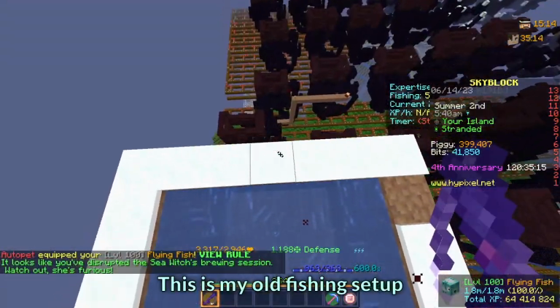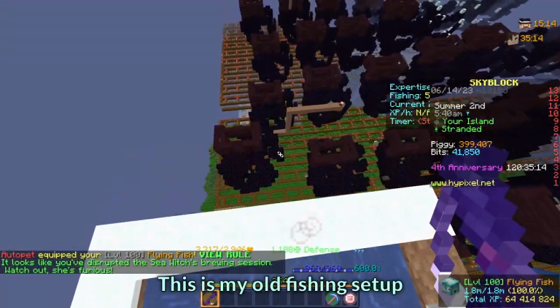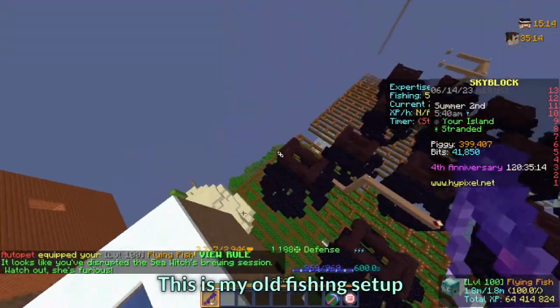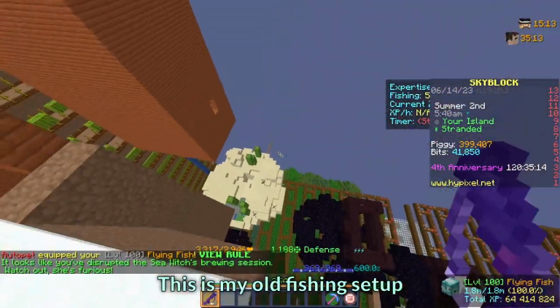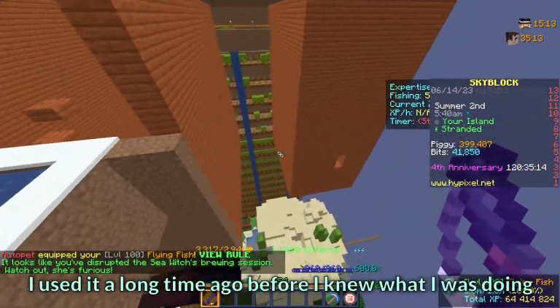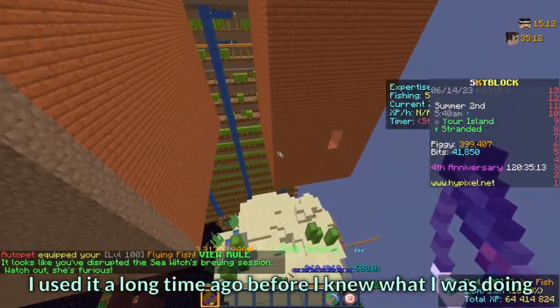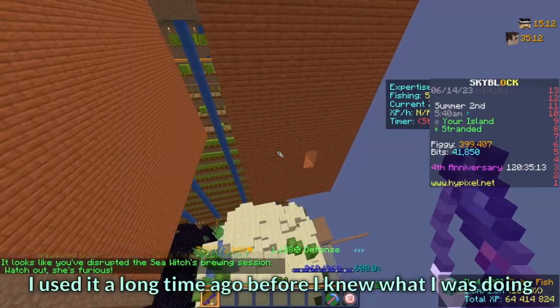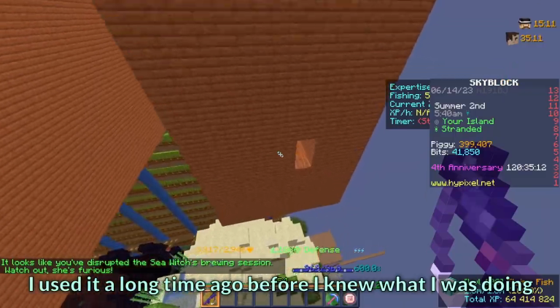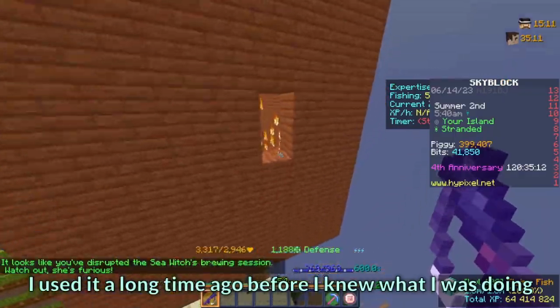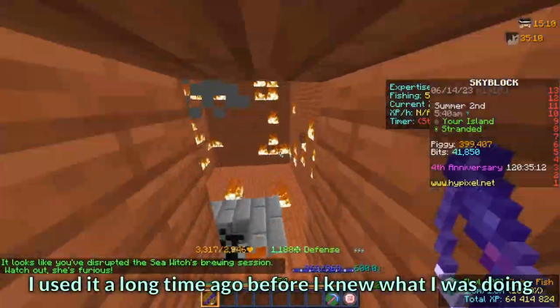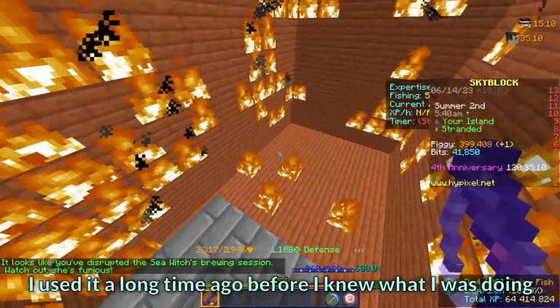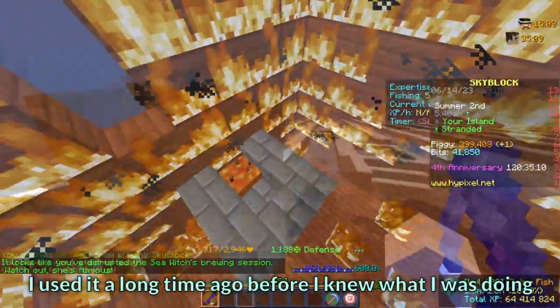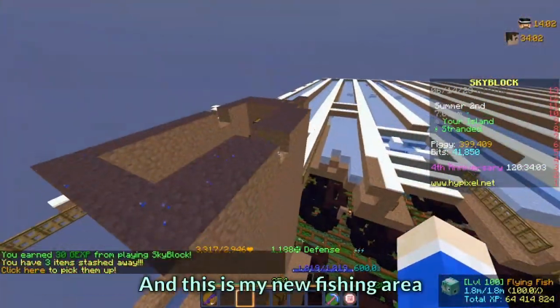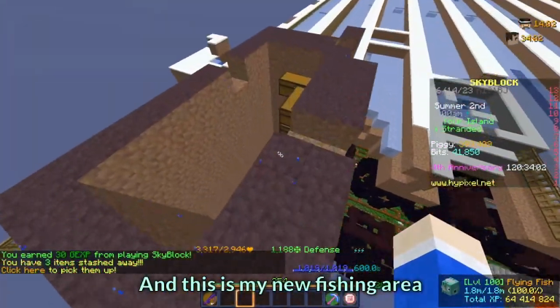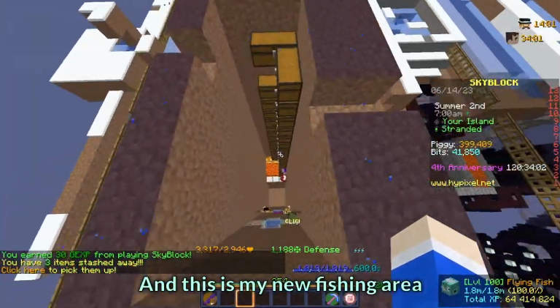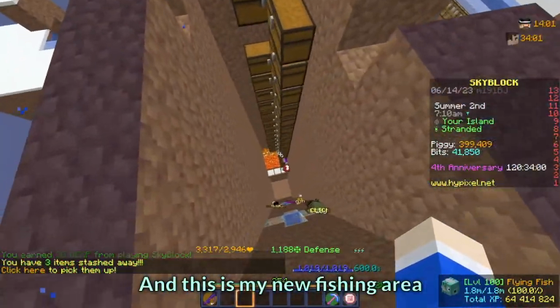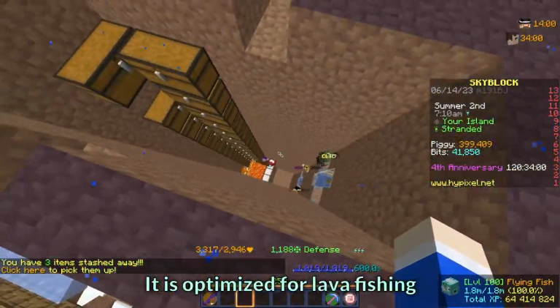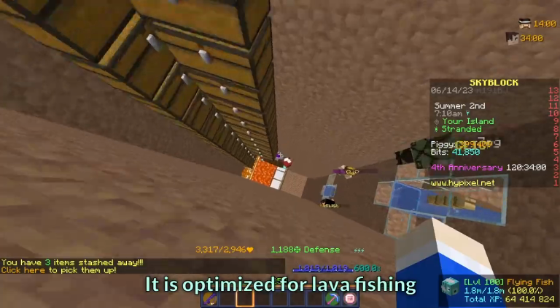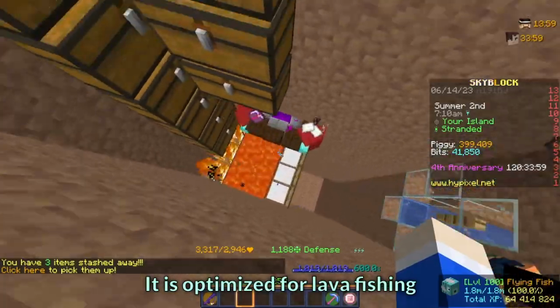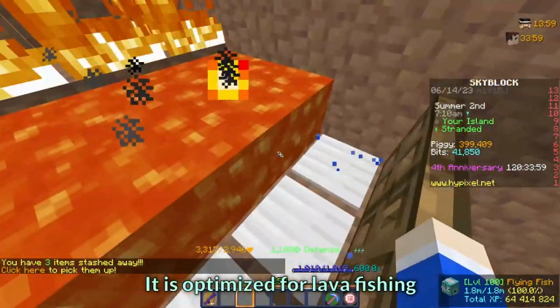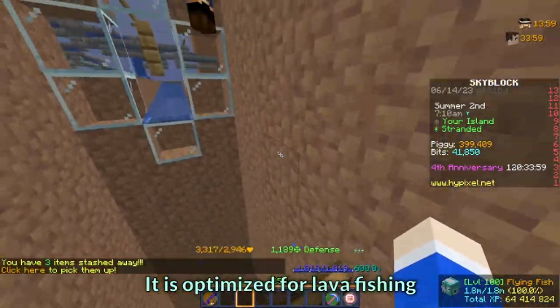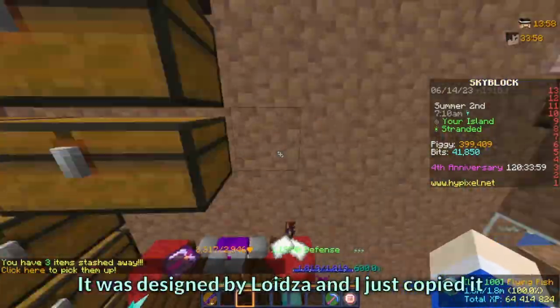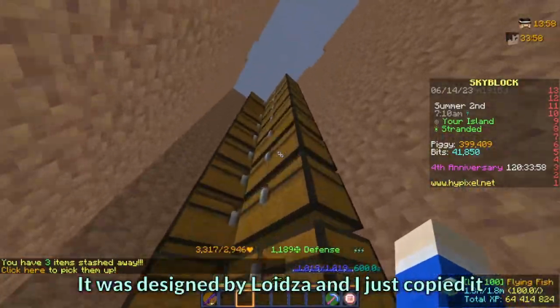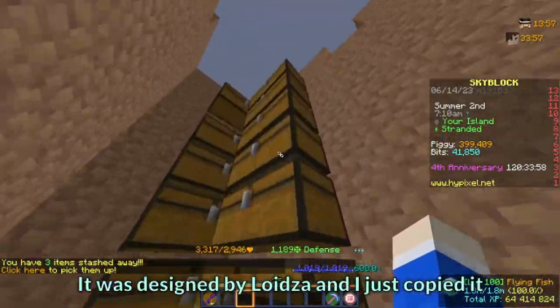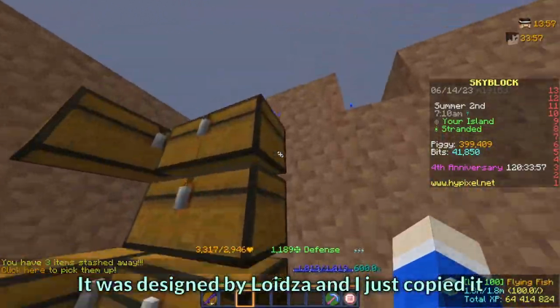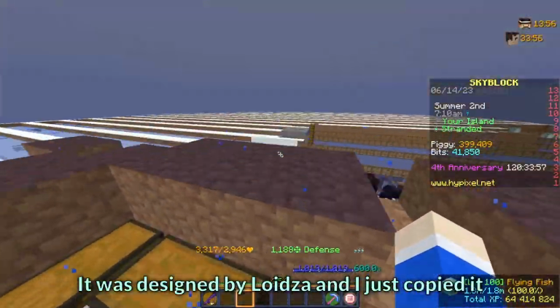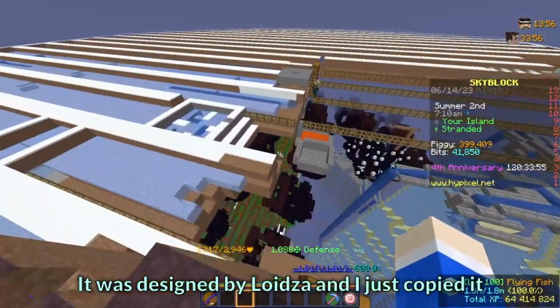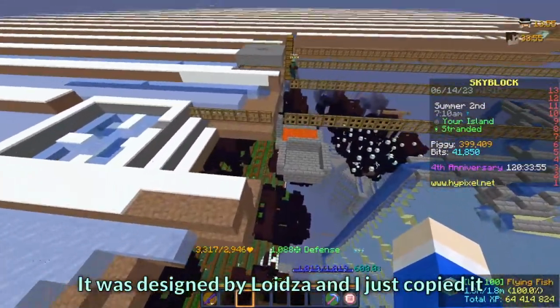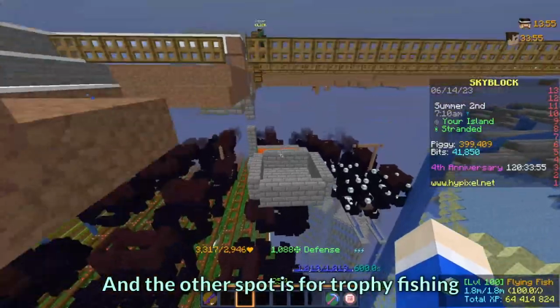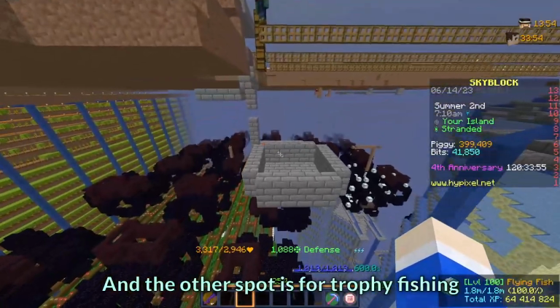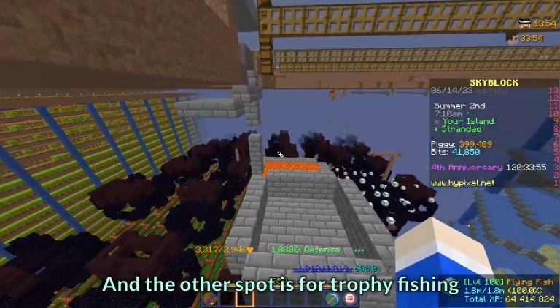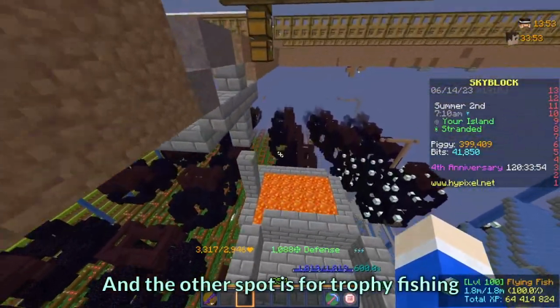This is my old fishing setup. I used it a long time ago before I knew what I was doing. And this is my new fishing area — it is optimized for lava fishing, designed by Loizzer, and I just copied it. The other spot is for trophy fishing.